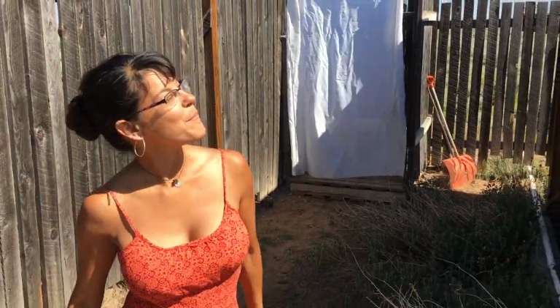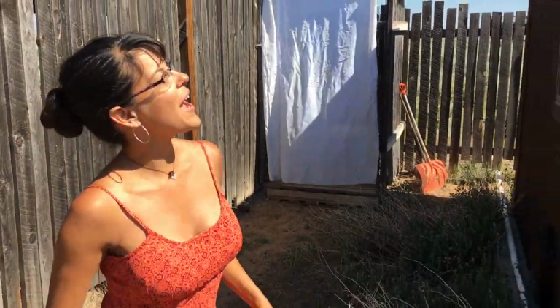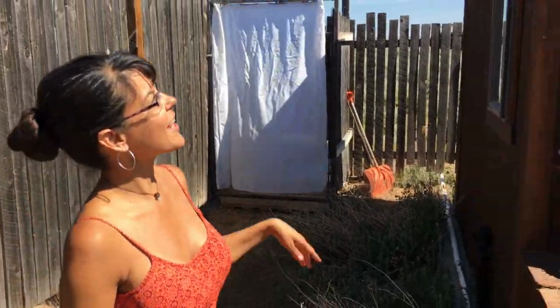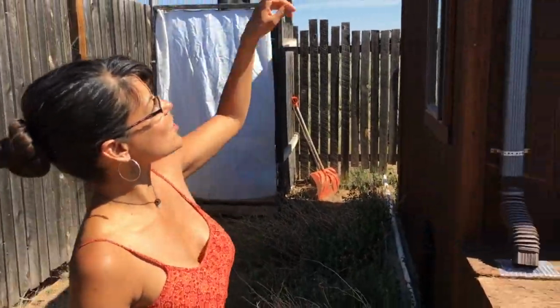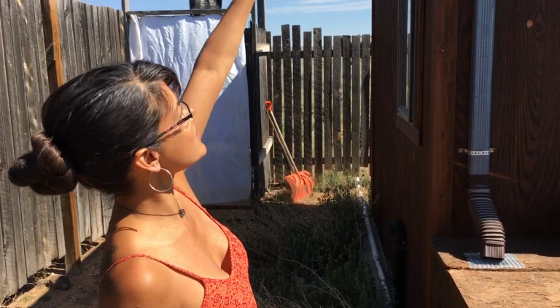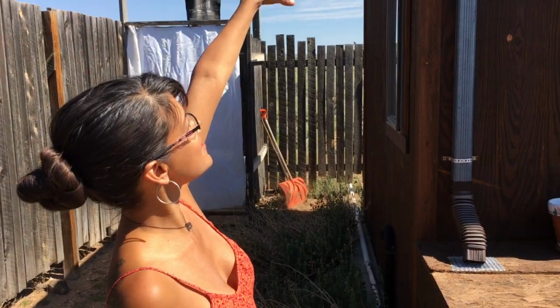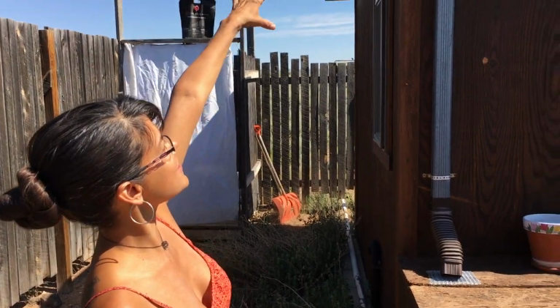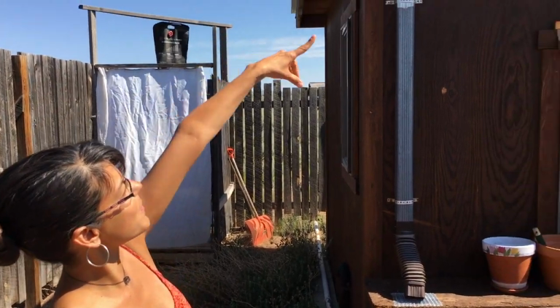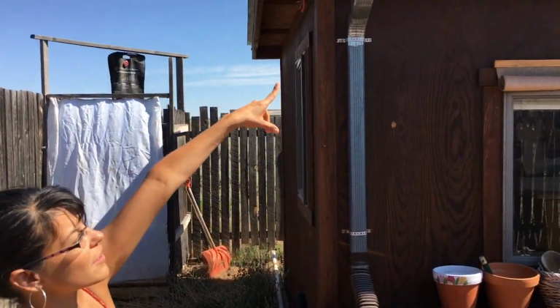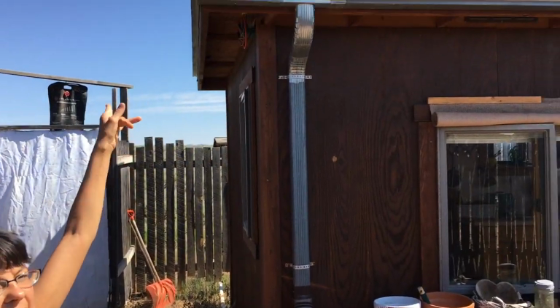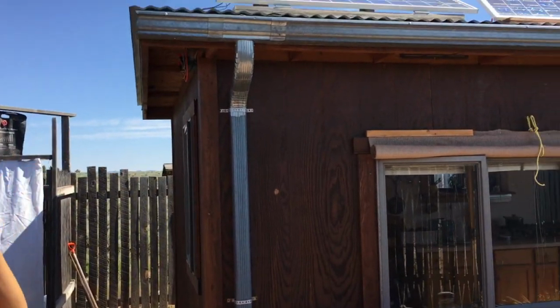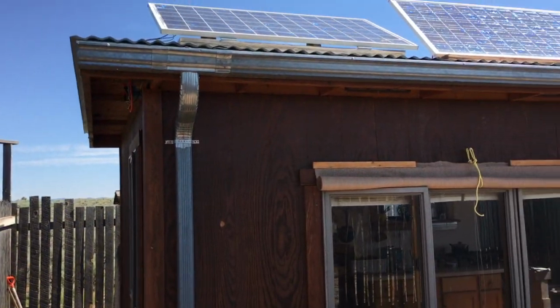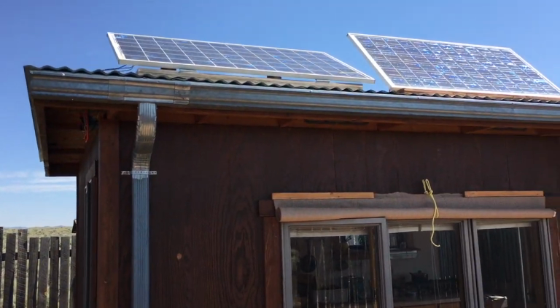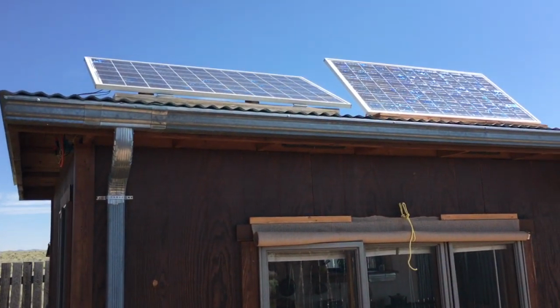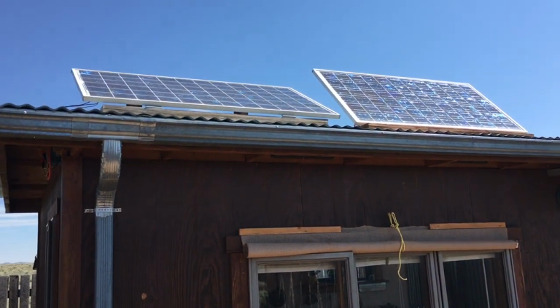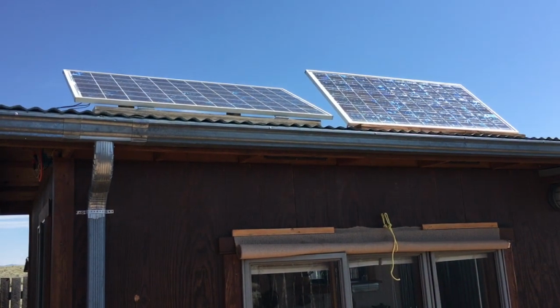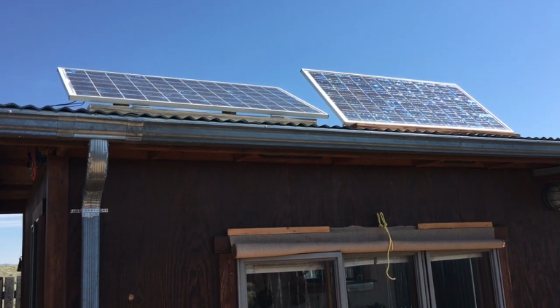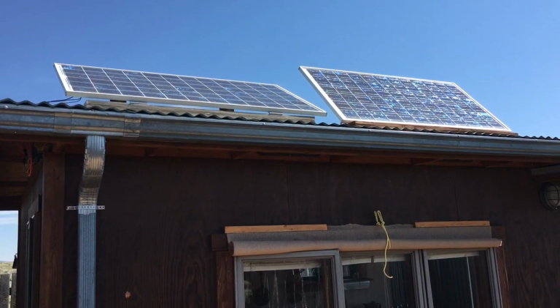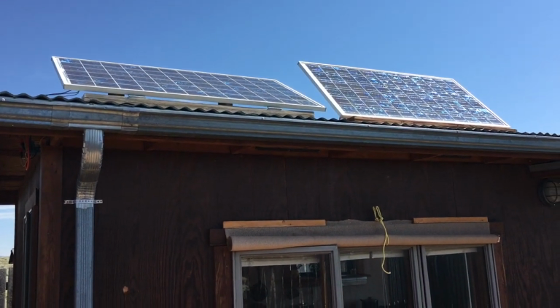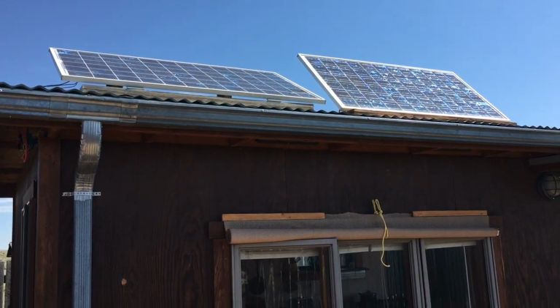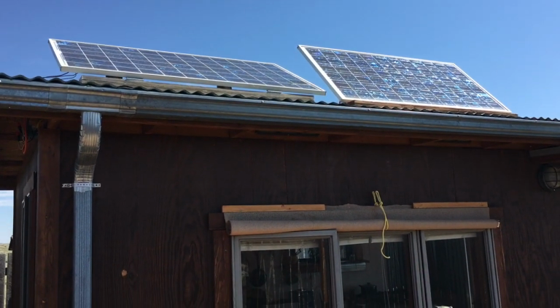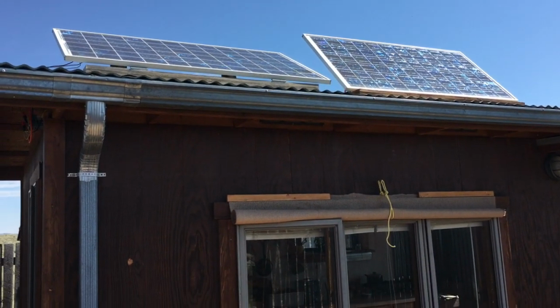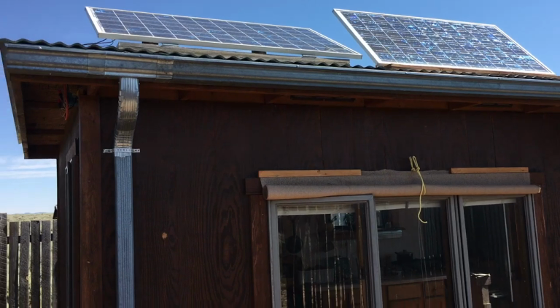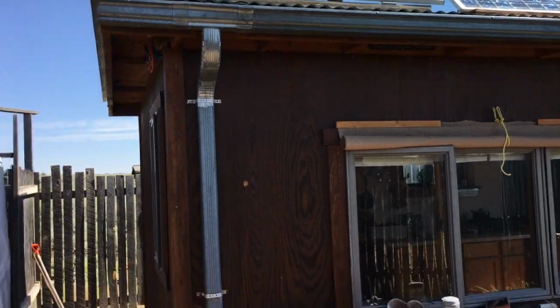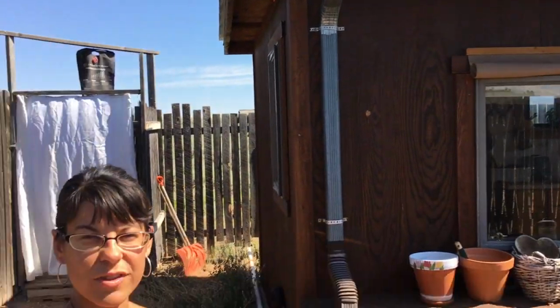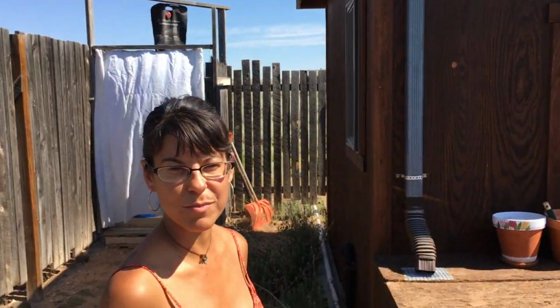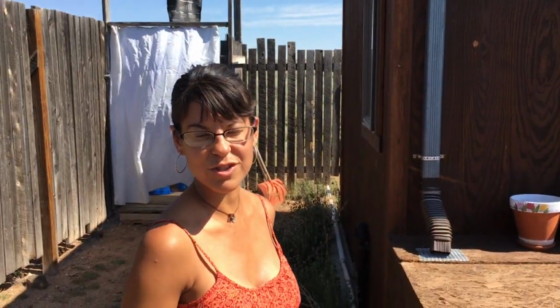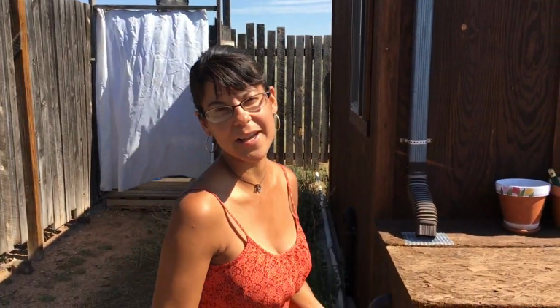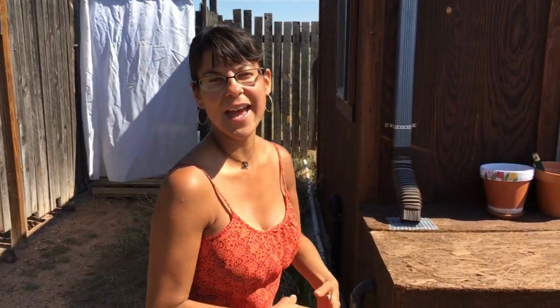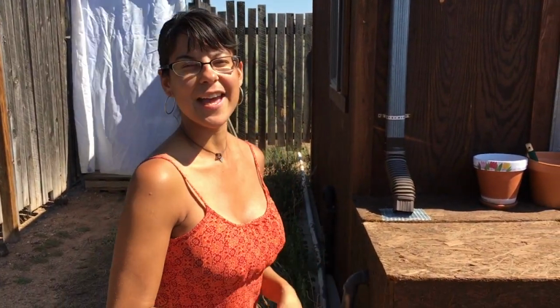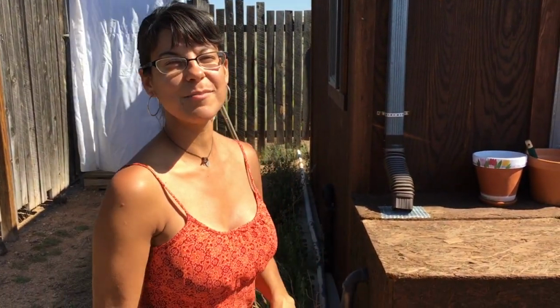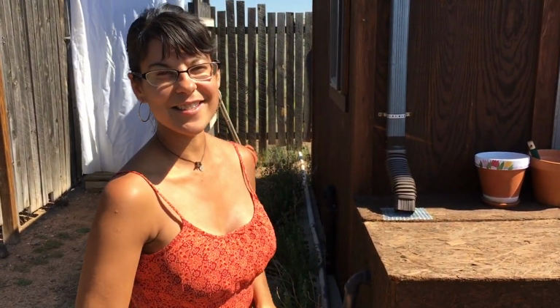My solar system is up here. I have a 150-watt solar system which will get me 3 hours worth of computer time and some lights.